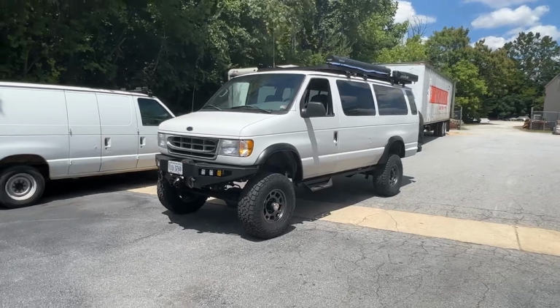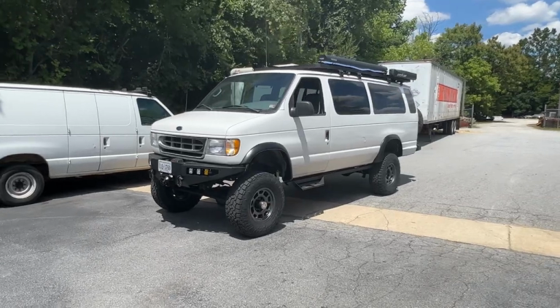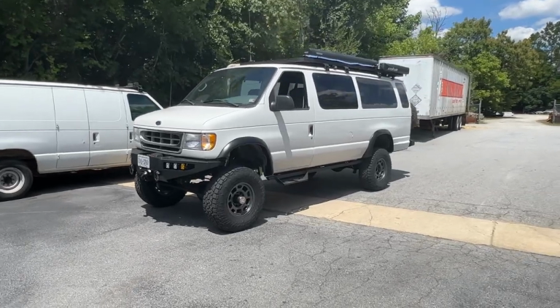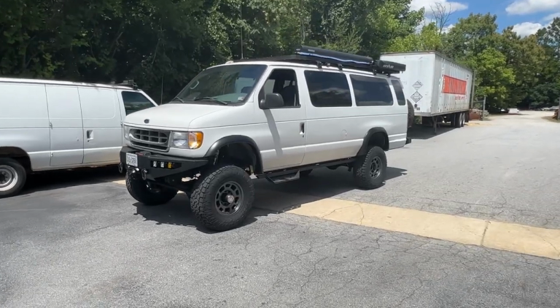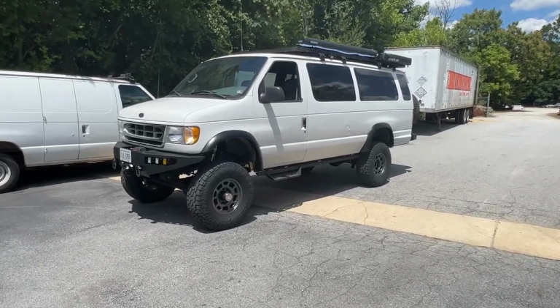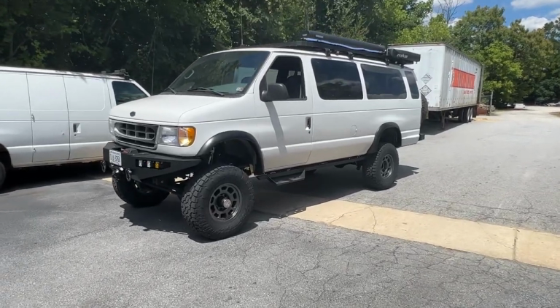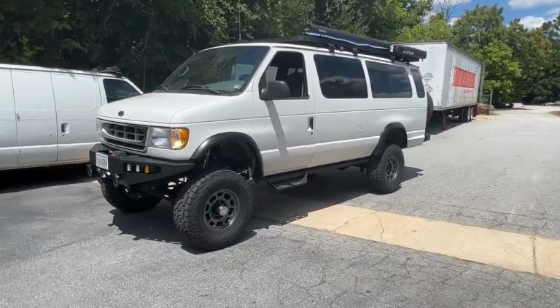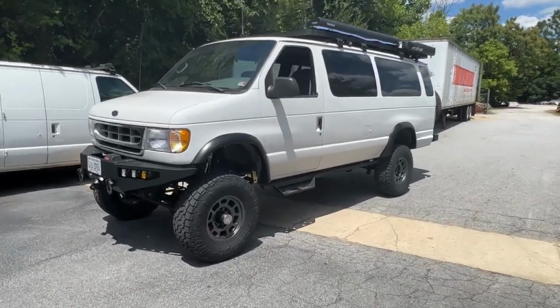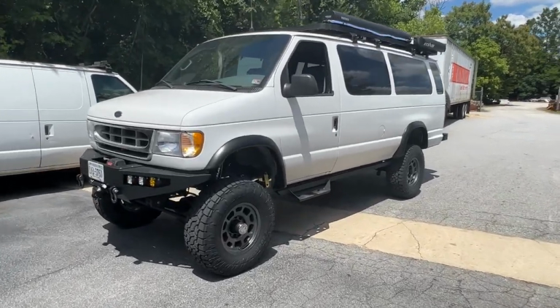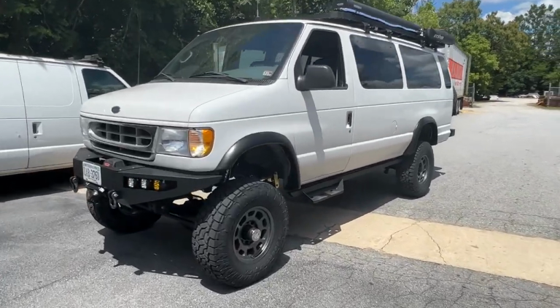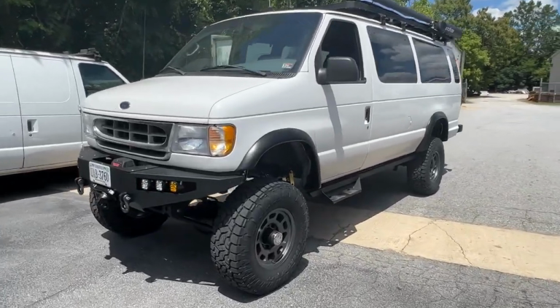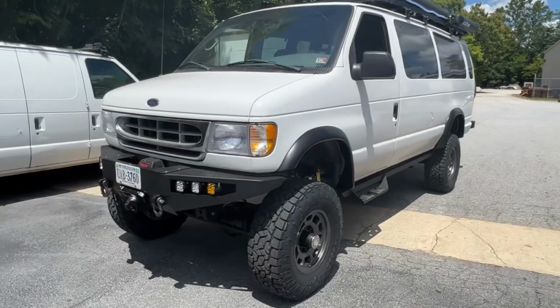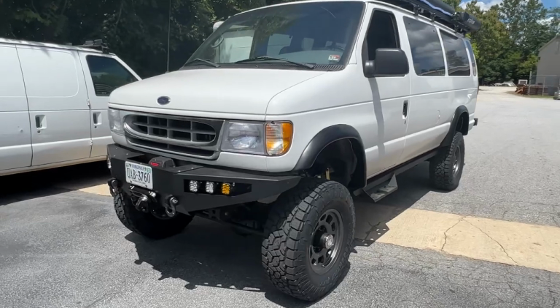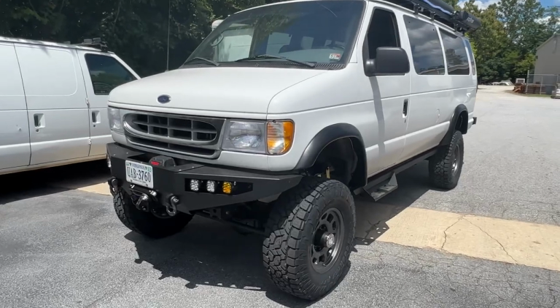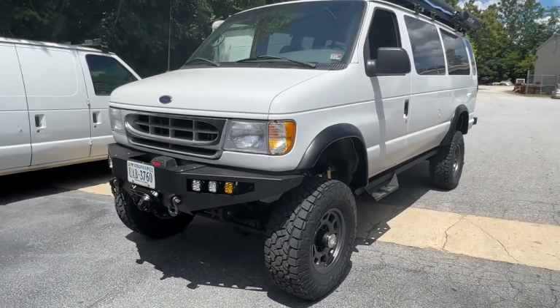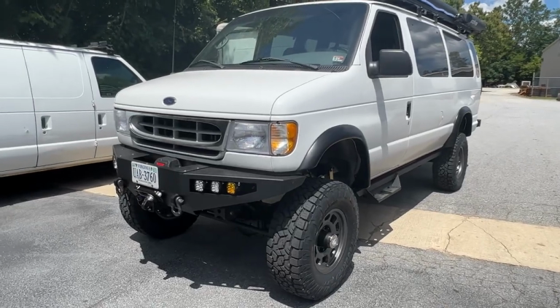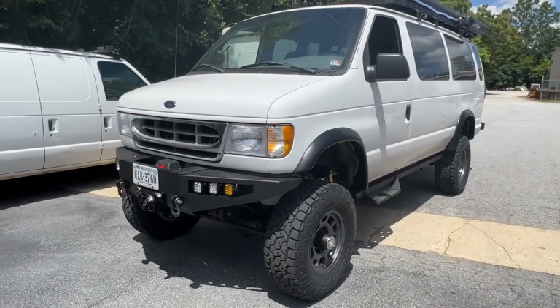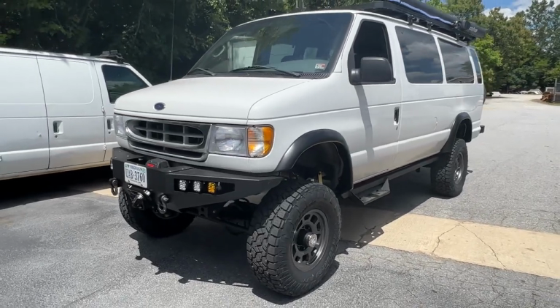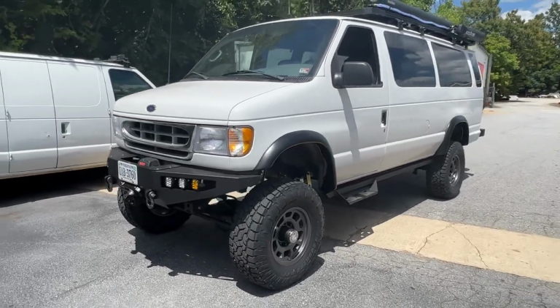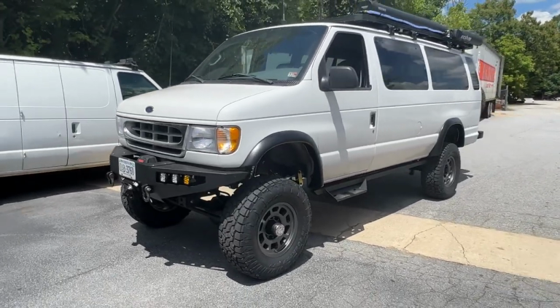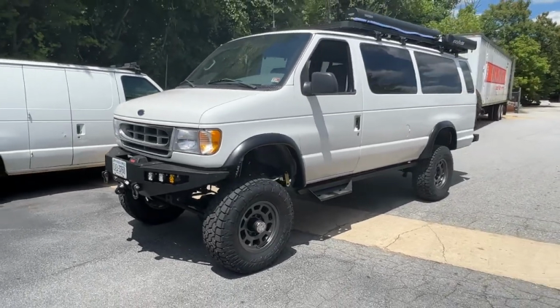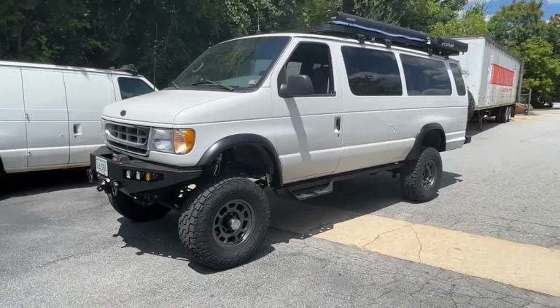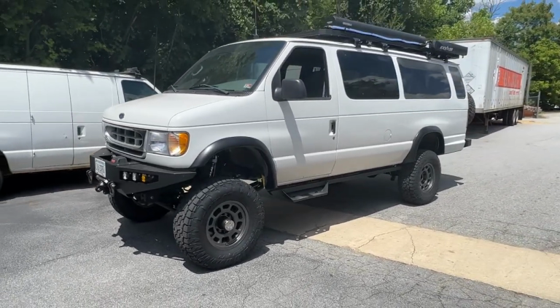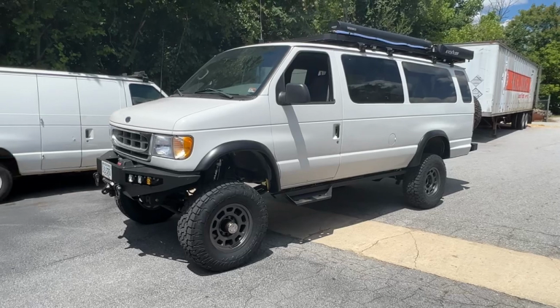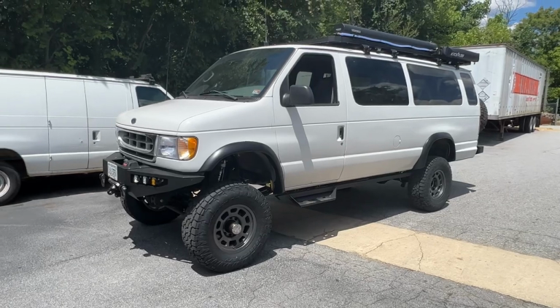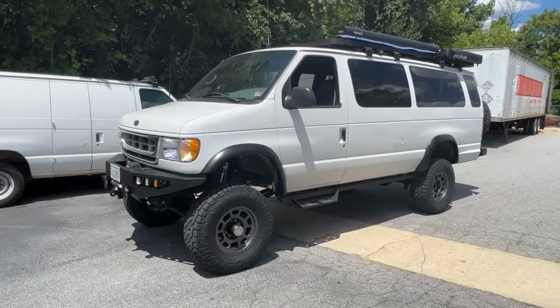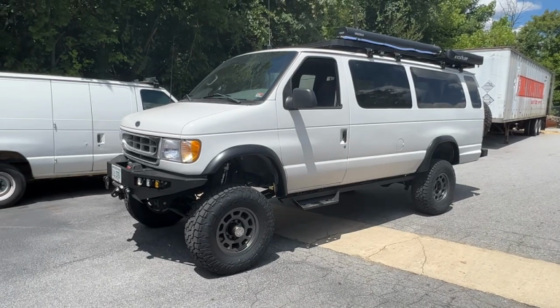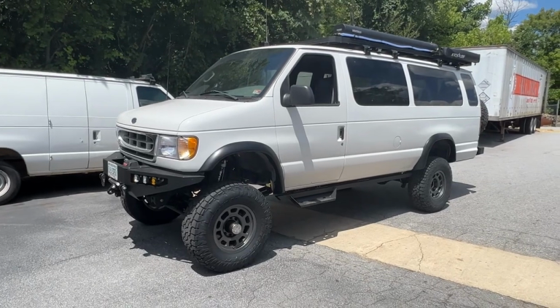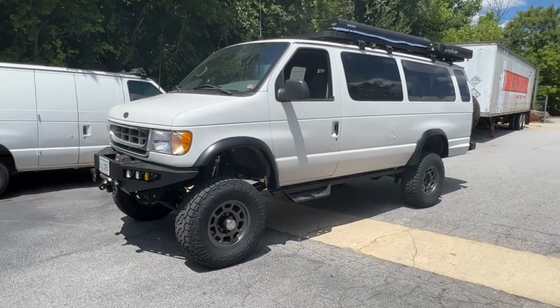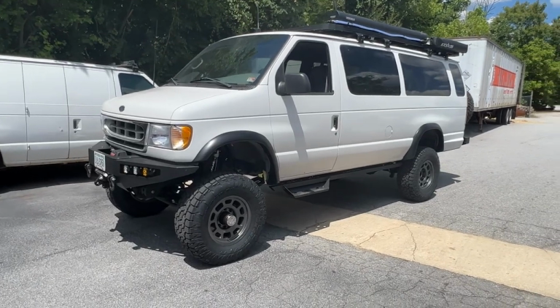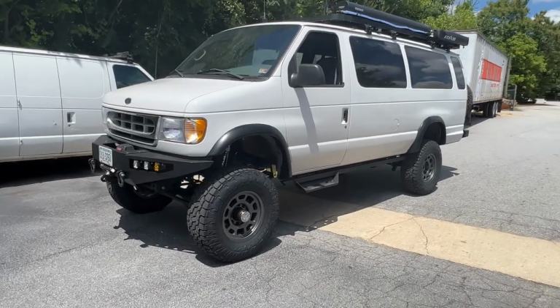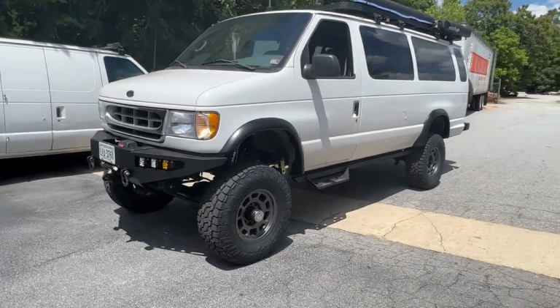Hey everybody, Chris here again, U-Joint Off-Road. Wrapping up this 2002 E350 V10 that came to us down from Virginia — we did everything. I'll get started running my mouth.